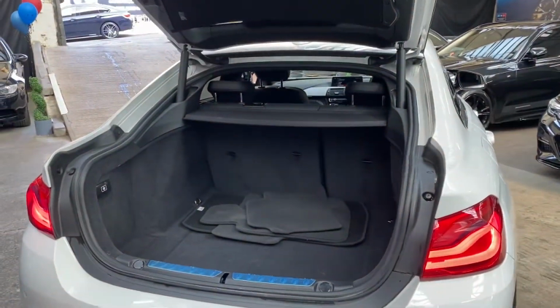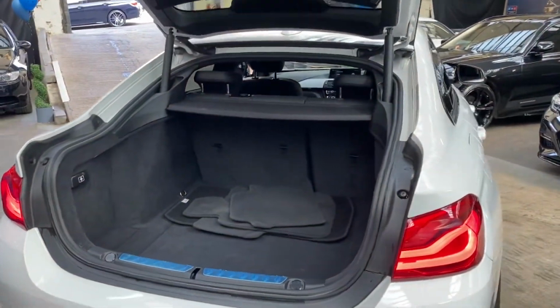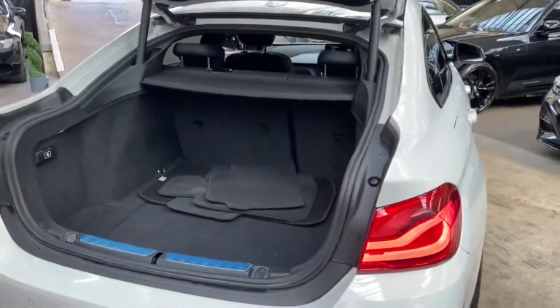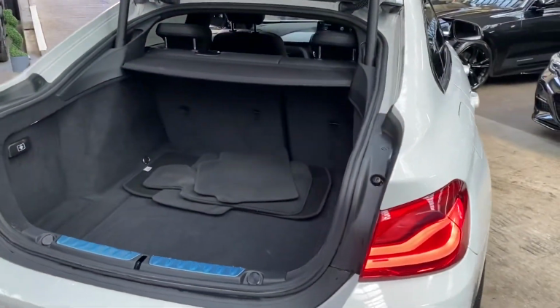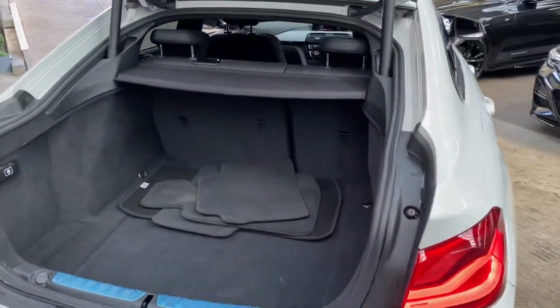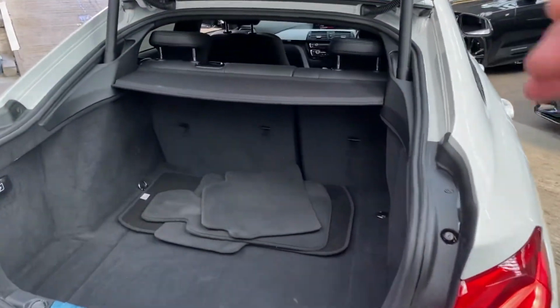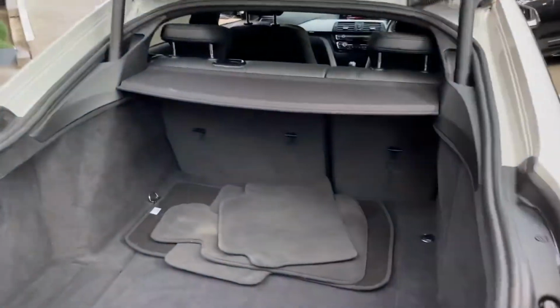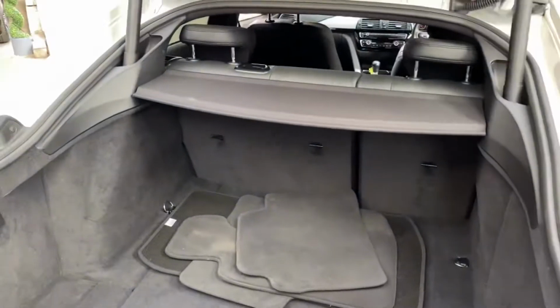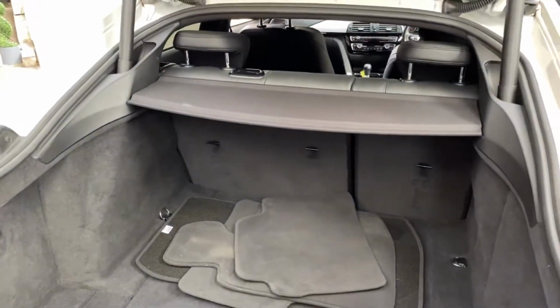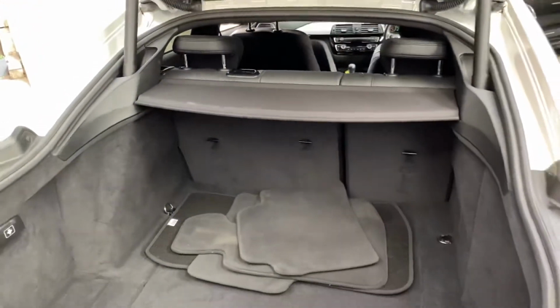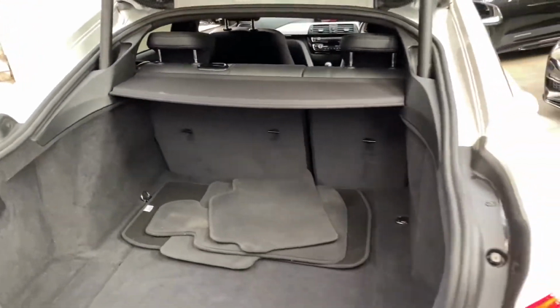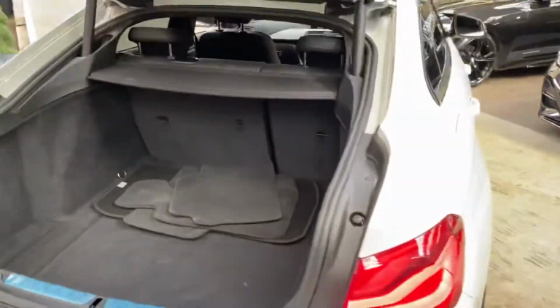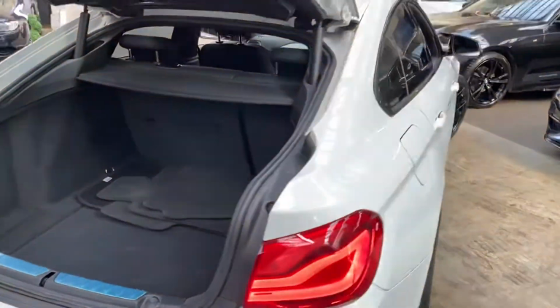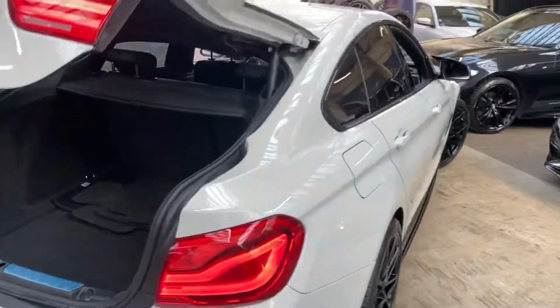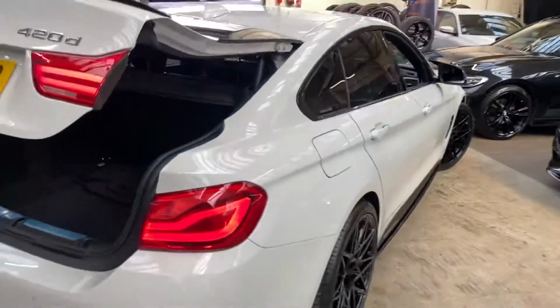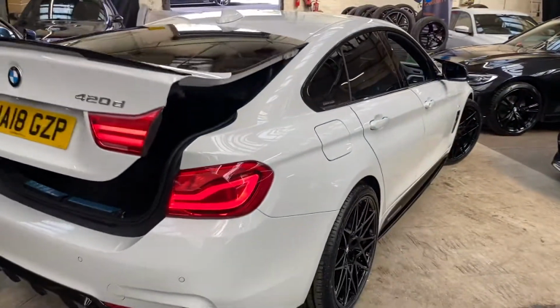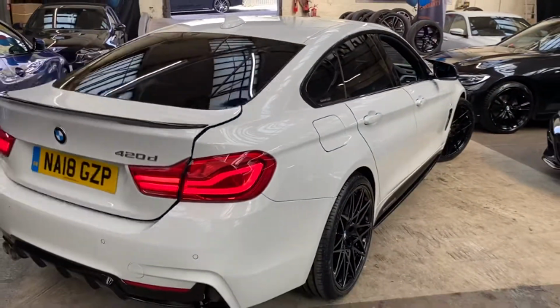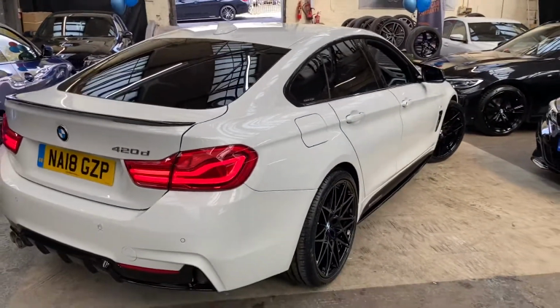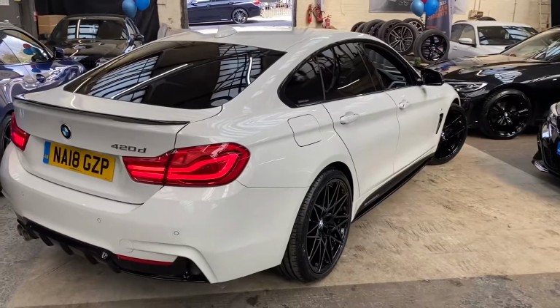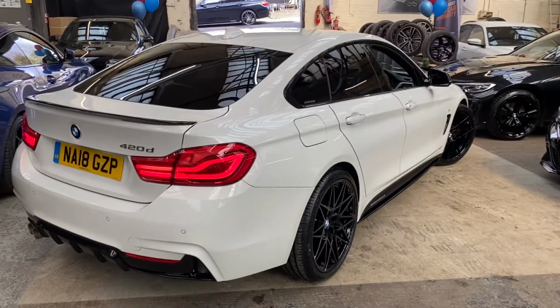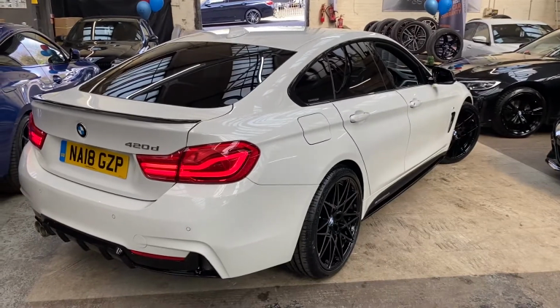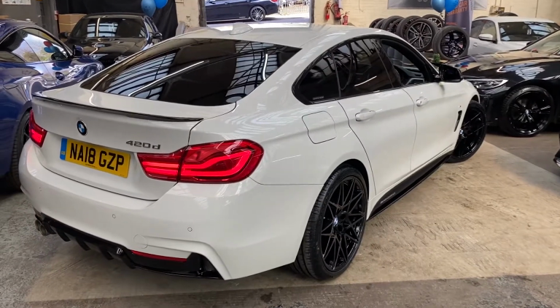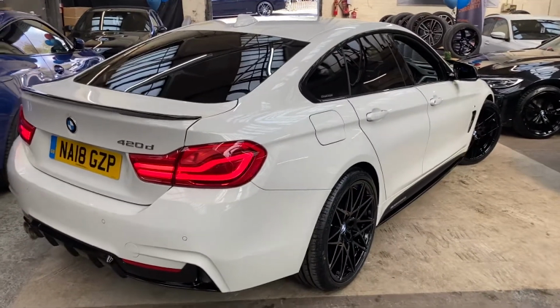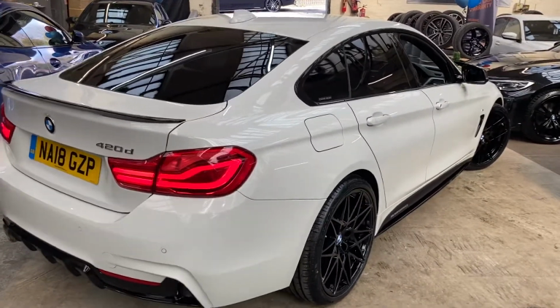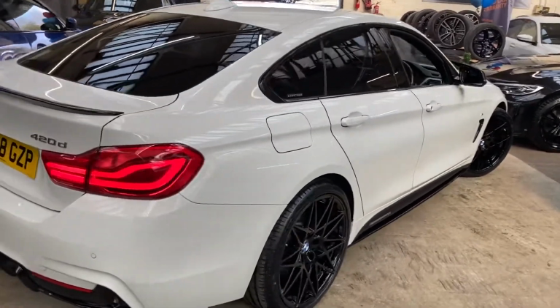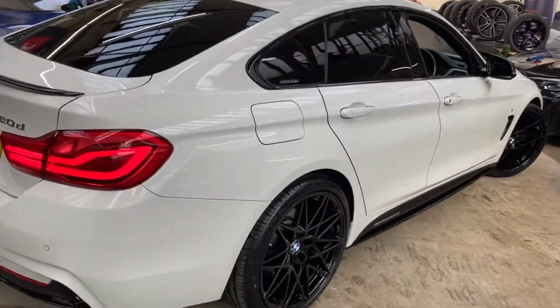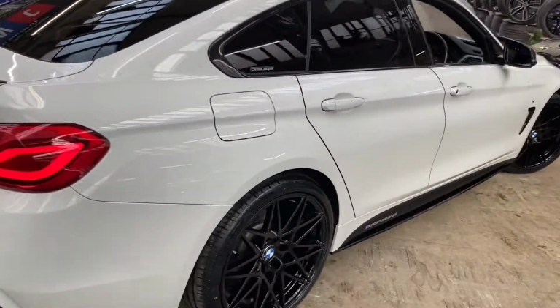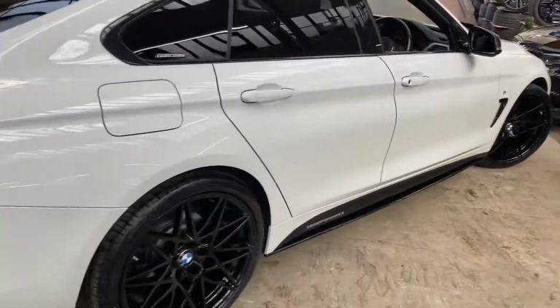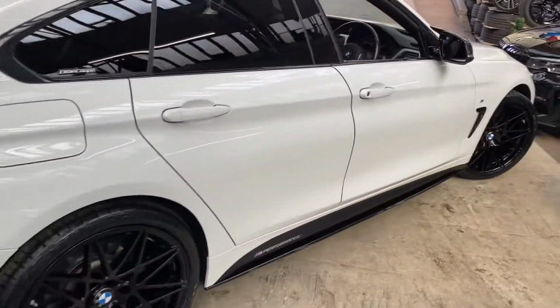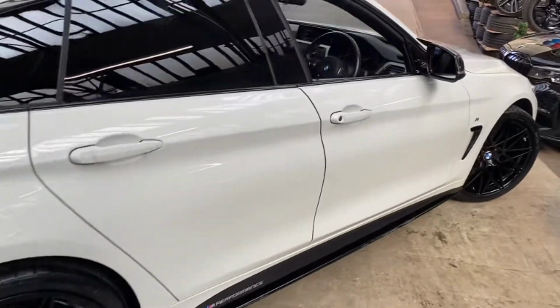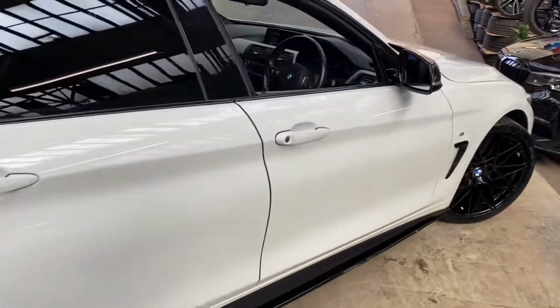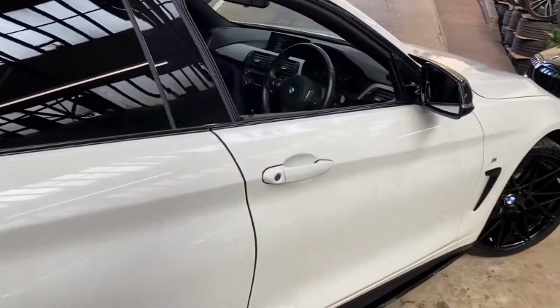You also get a very spacious boot along with split folding seats. Round onto the driver's side, once again everything is very nice and clean and tidy. The Alpine White always looks really great with the in-house enhancements.